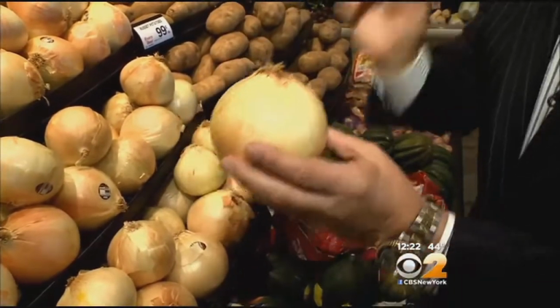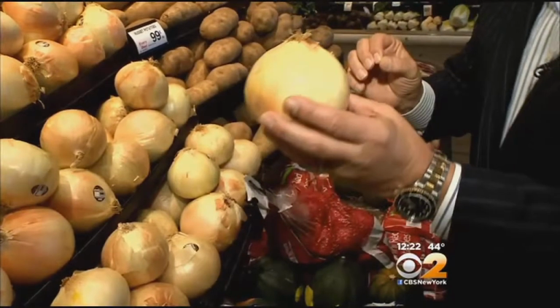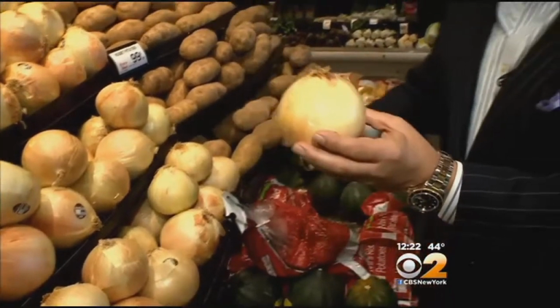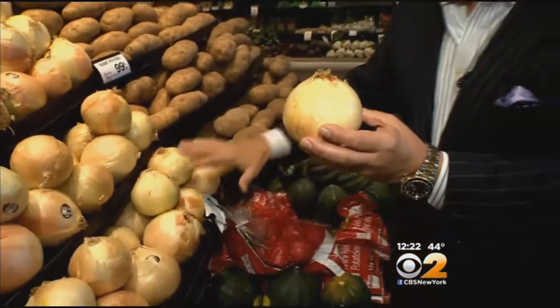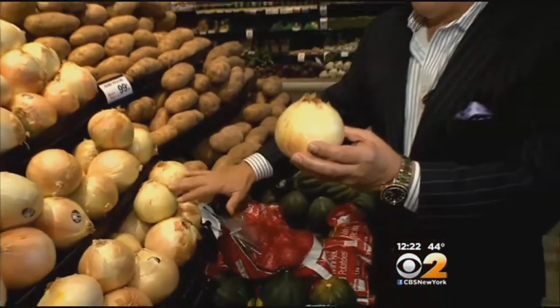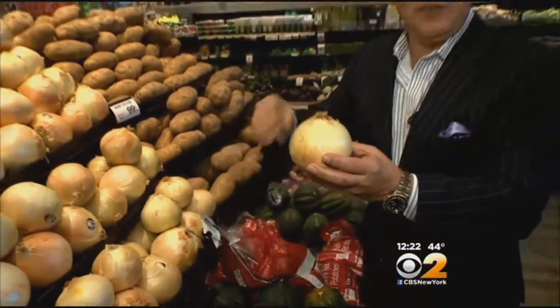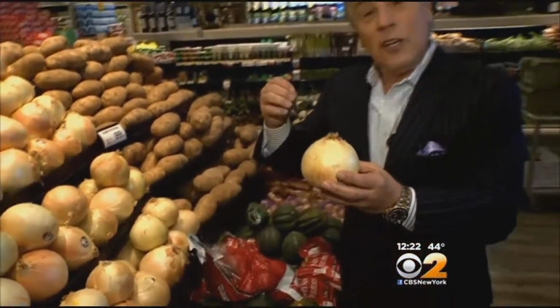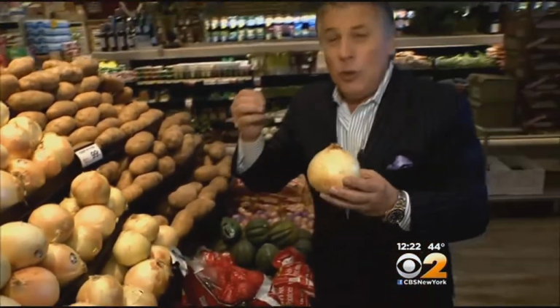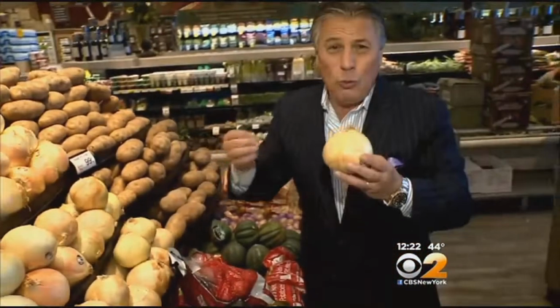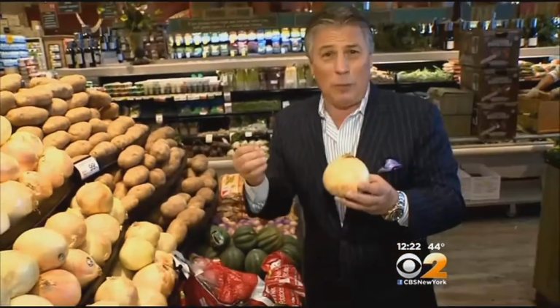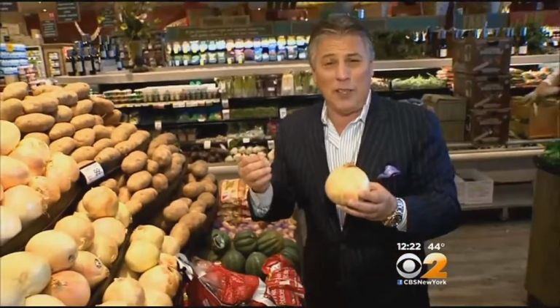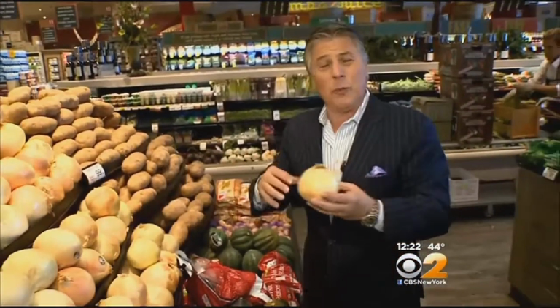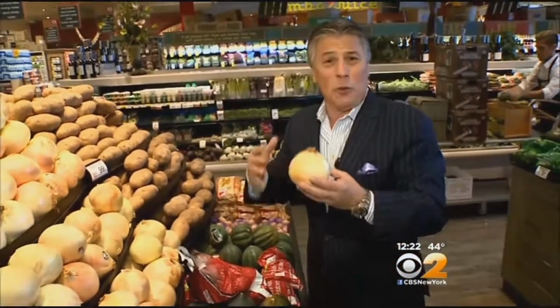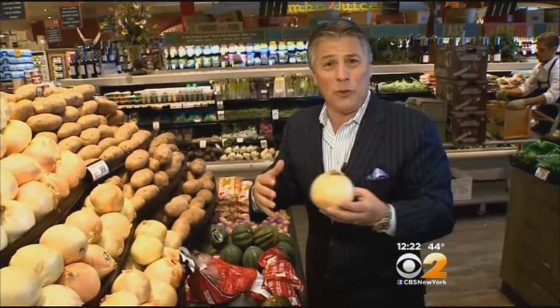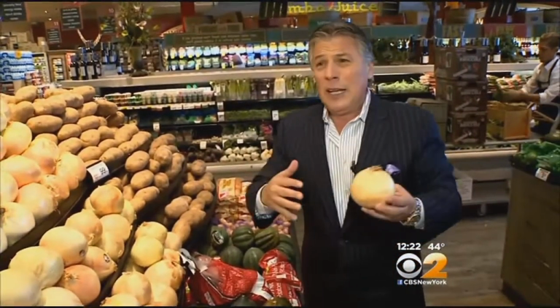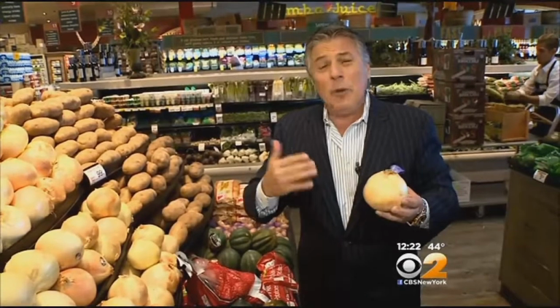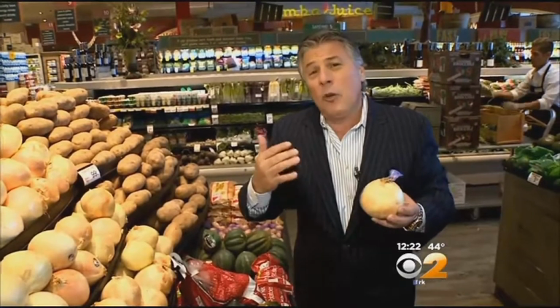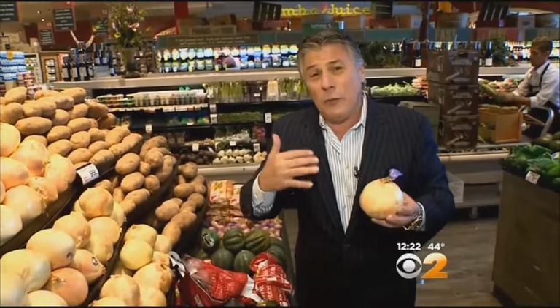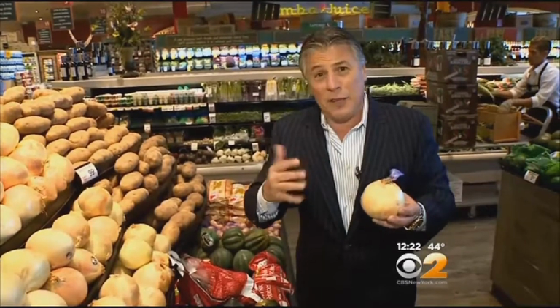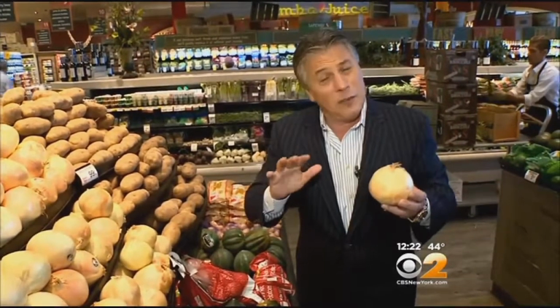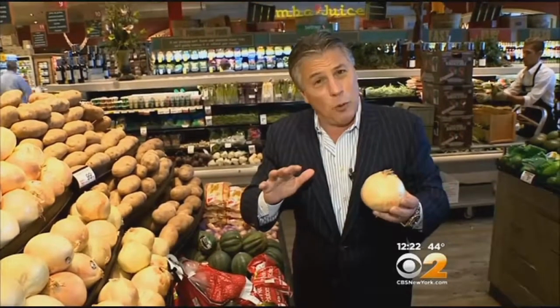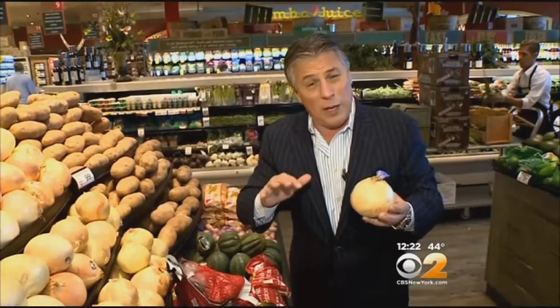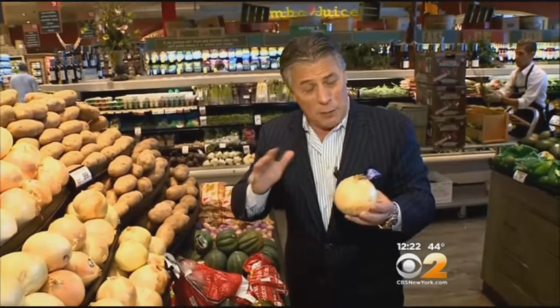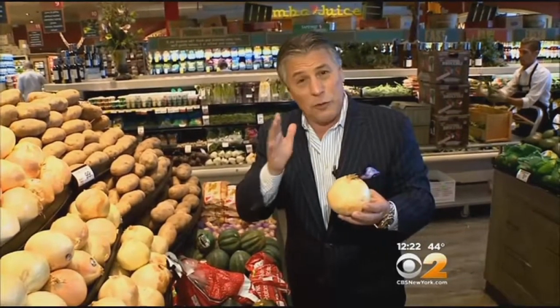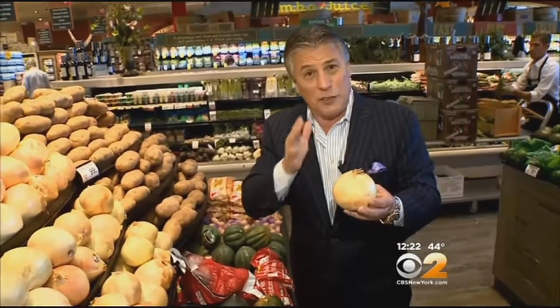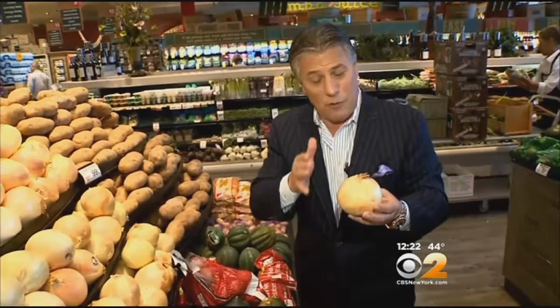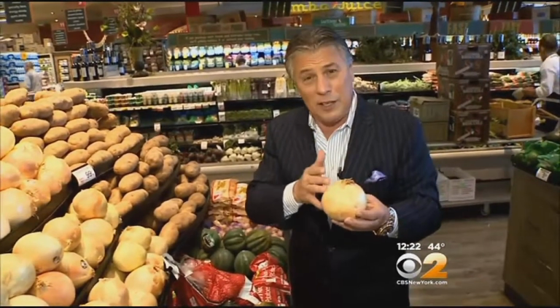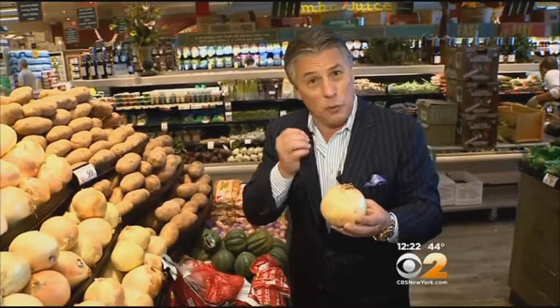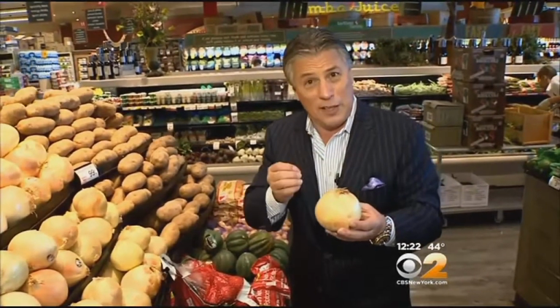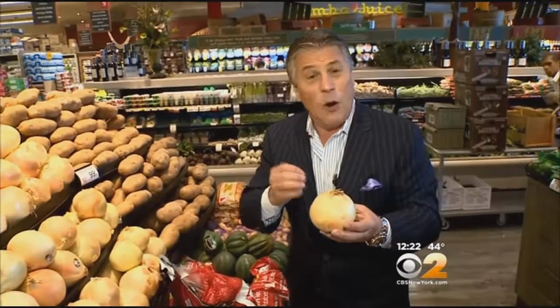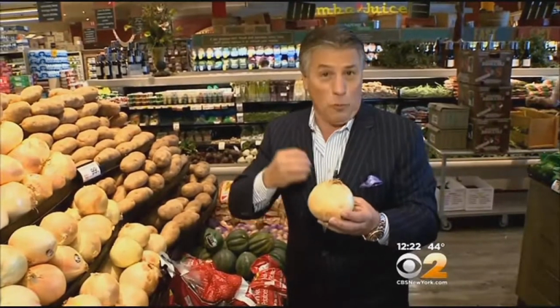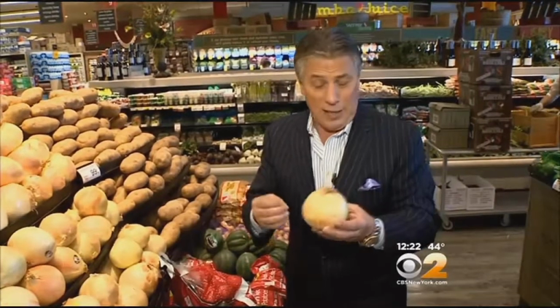When you bring them home, always store the onions in a cool dry place. I like to keep them in the garage or someplace away from the sun — very important, because too much sunlight or too much light will change the flavor of the onions.